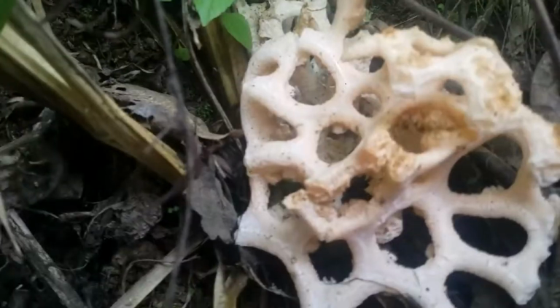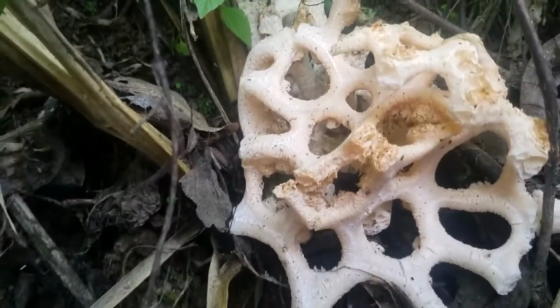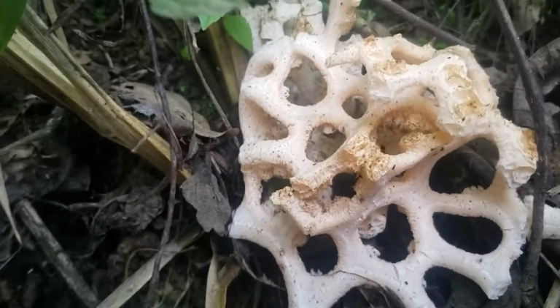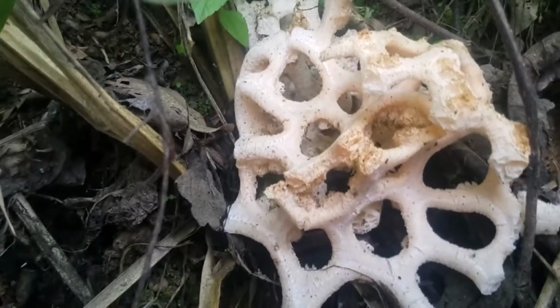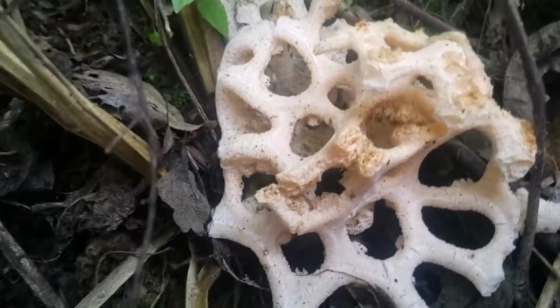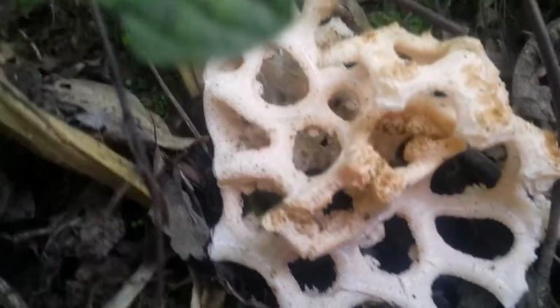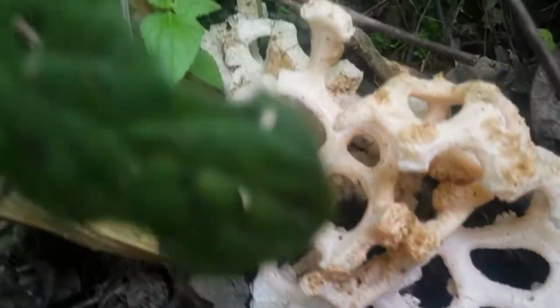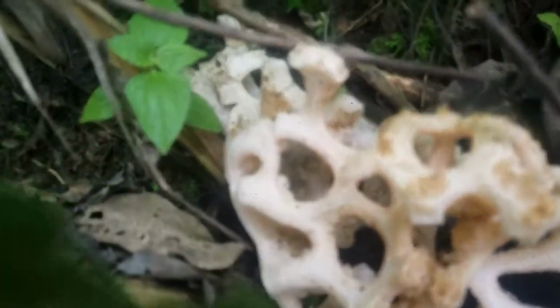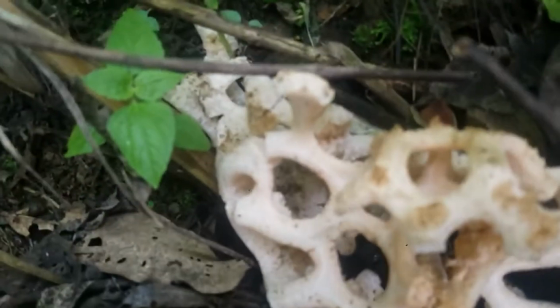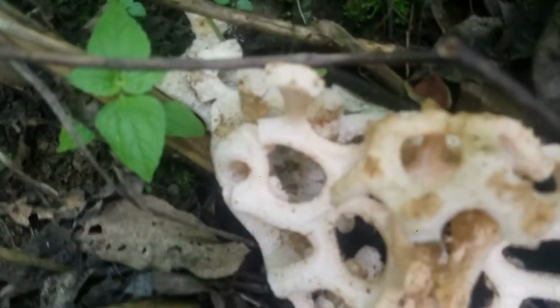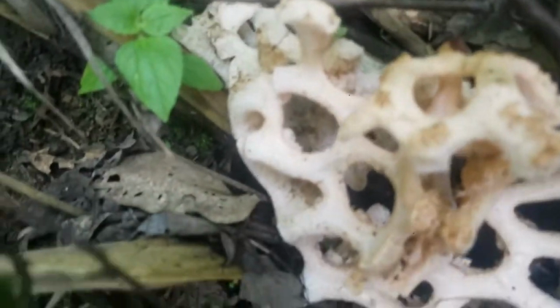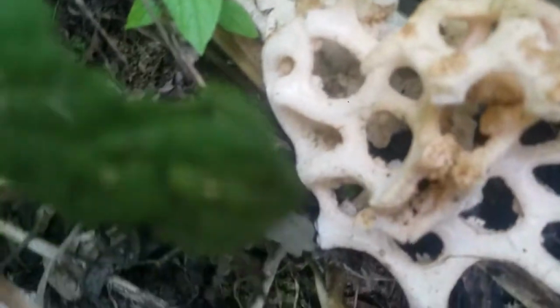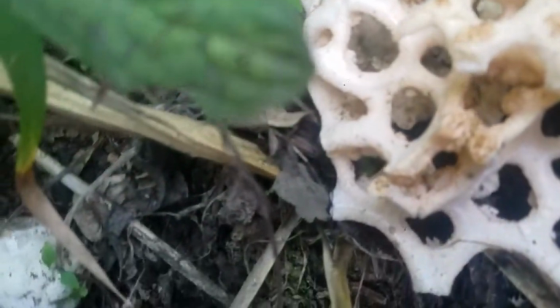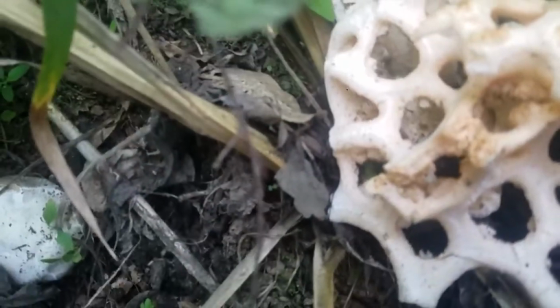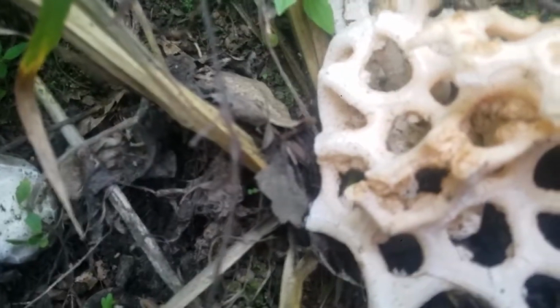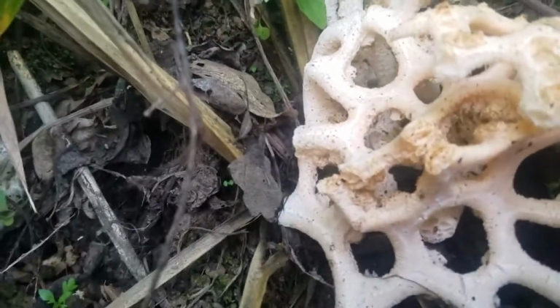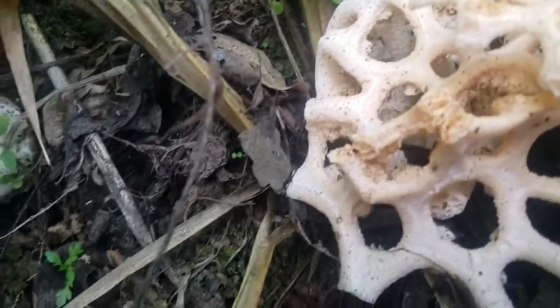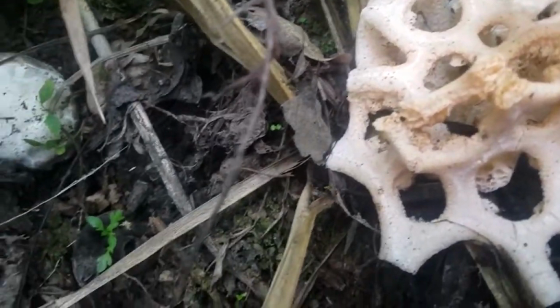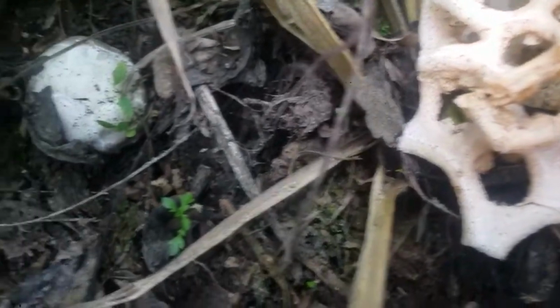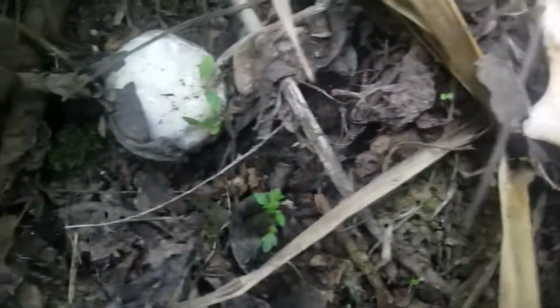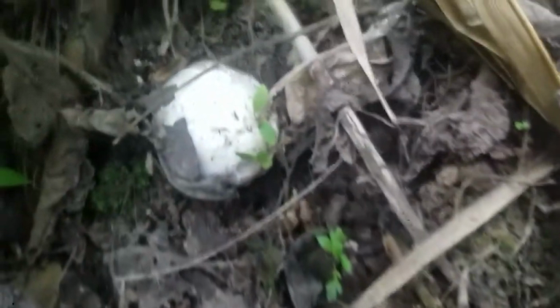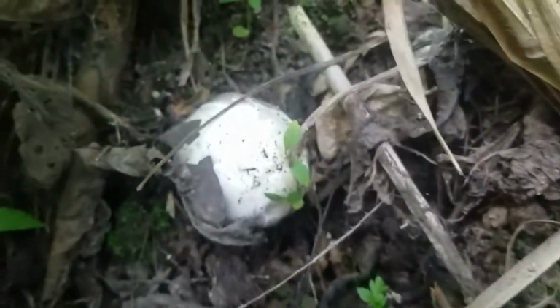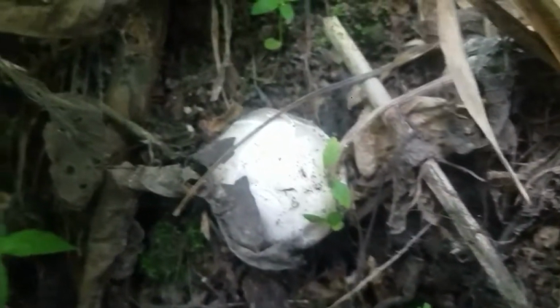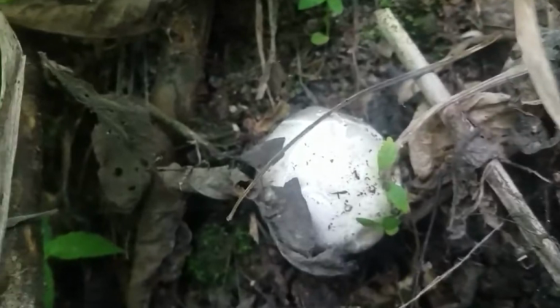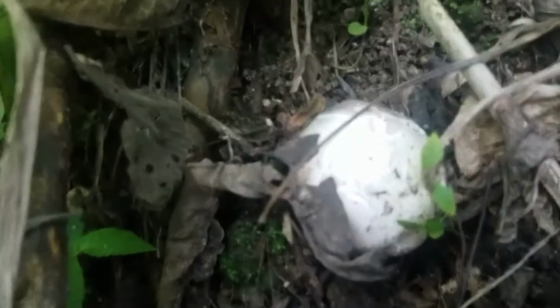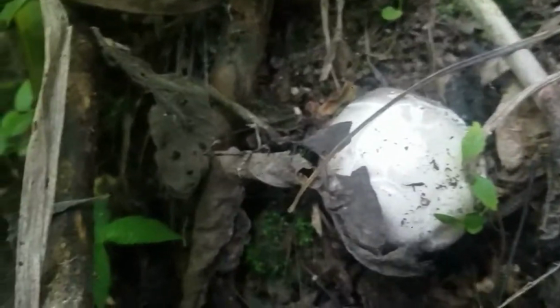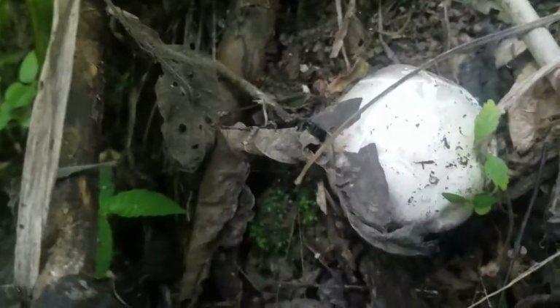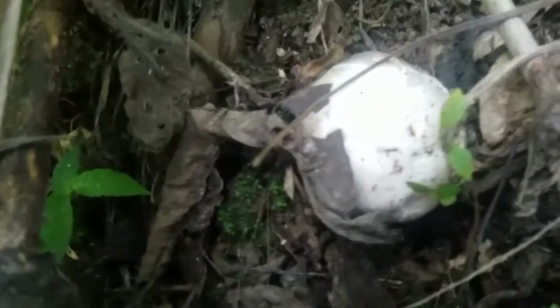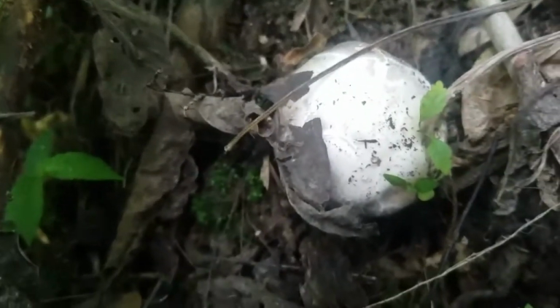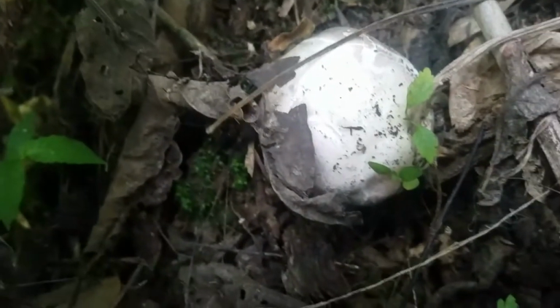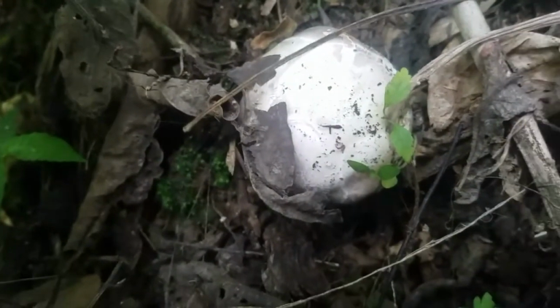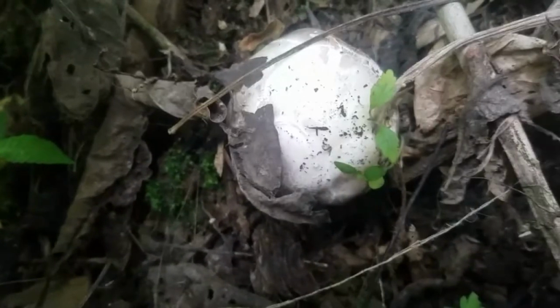We were walking to town and I noticed this massive stinkhorn that's hatched here. Pretty incredible — kind of a lattice-looking fungus. And here is an egg that has not yet hatched.